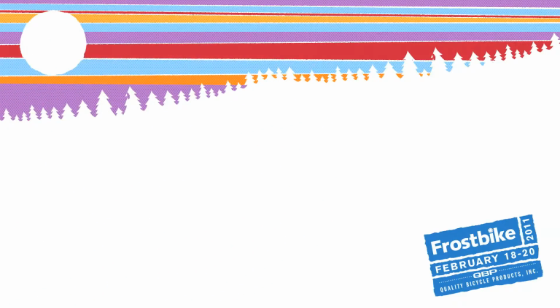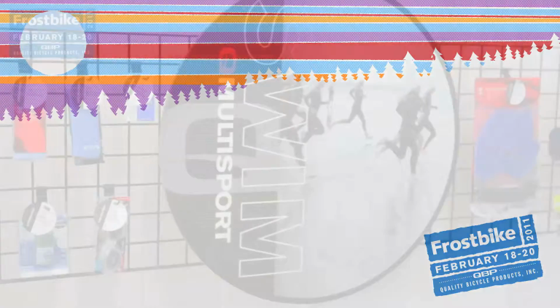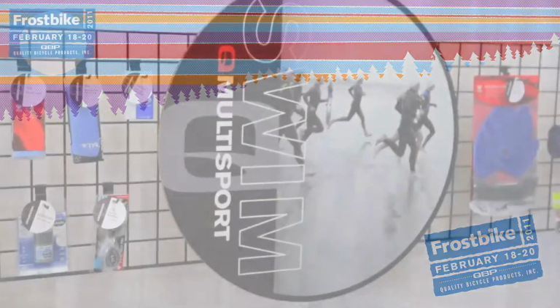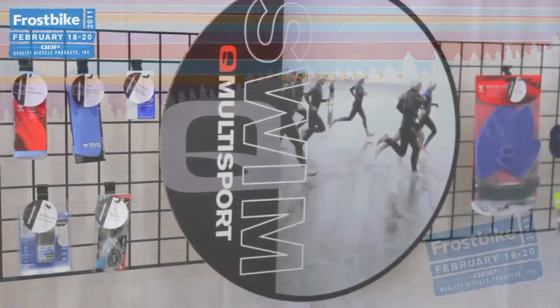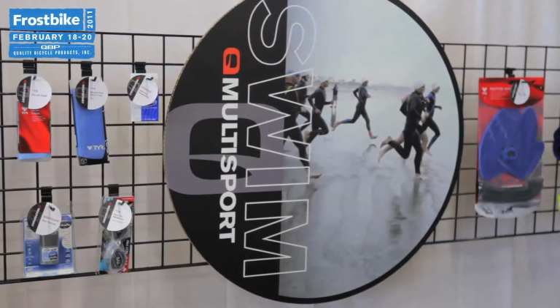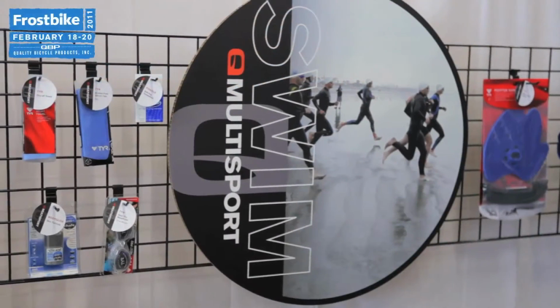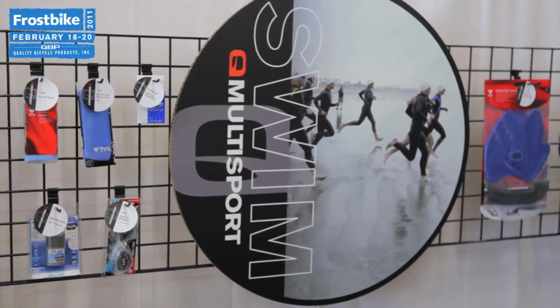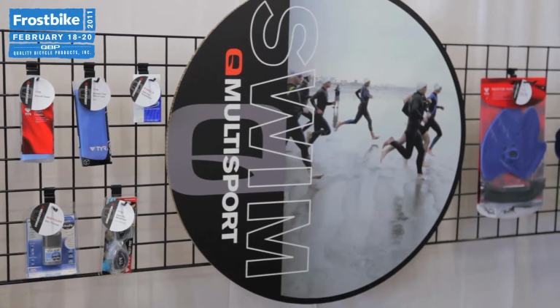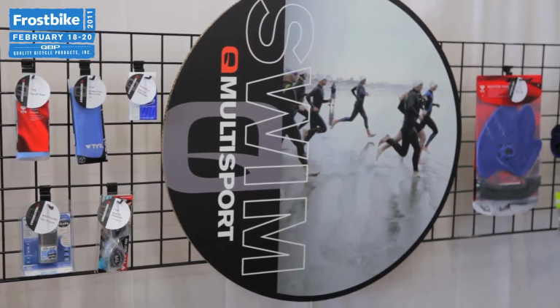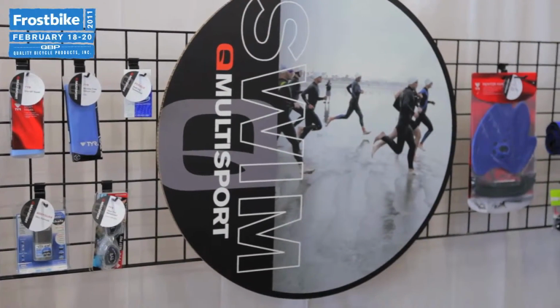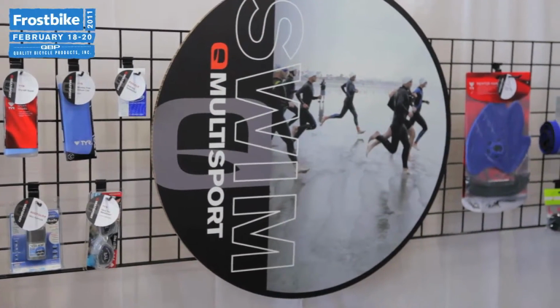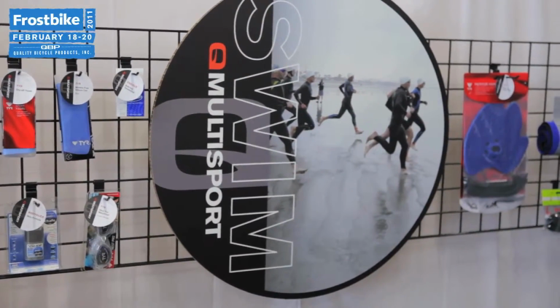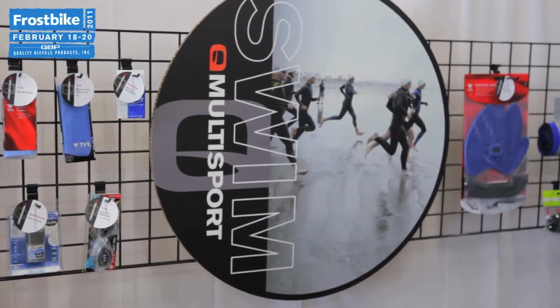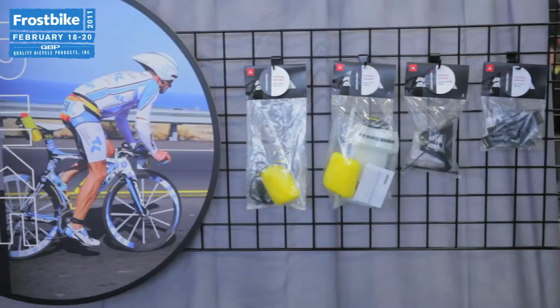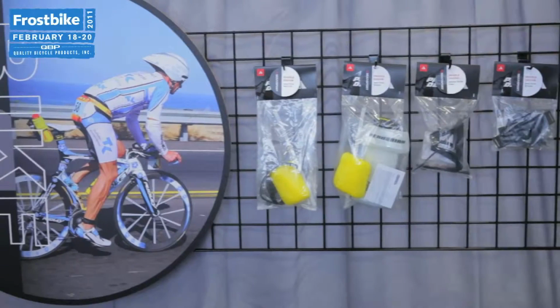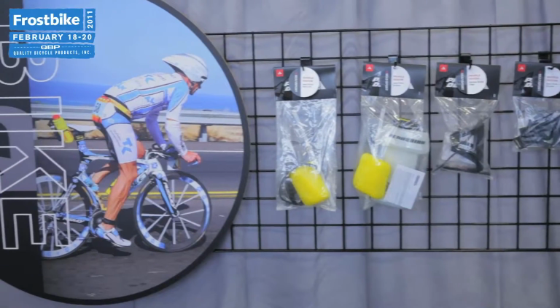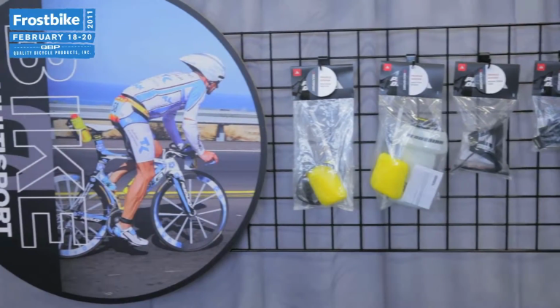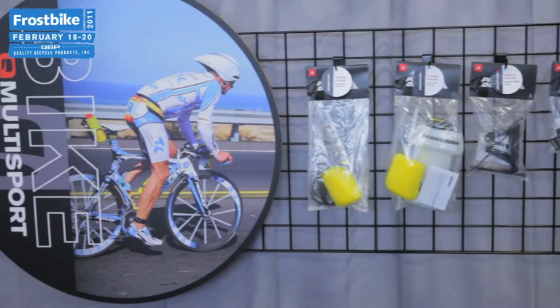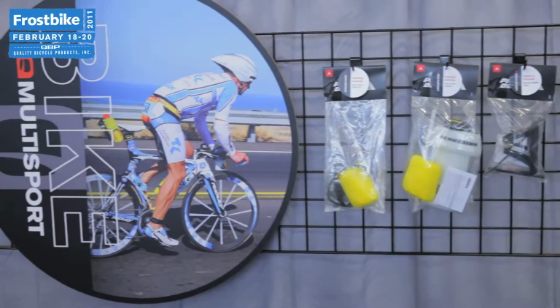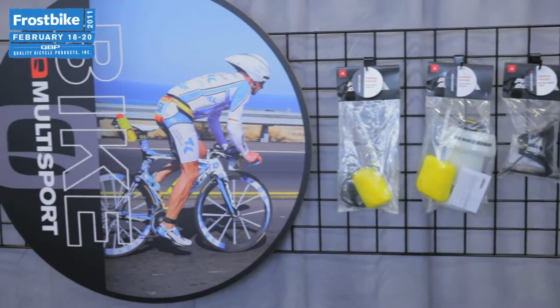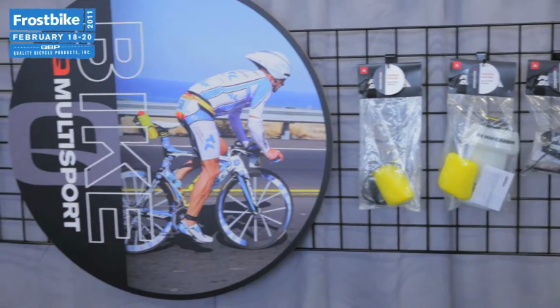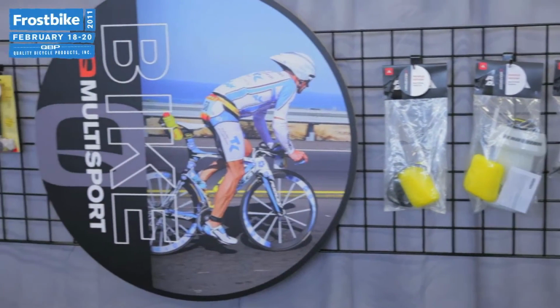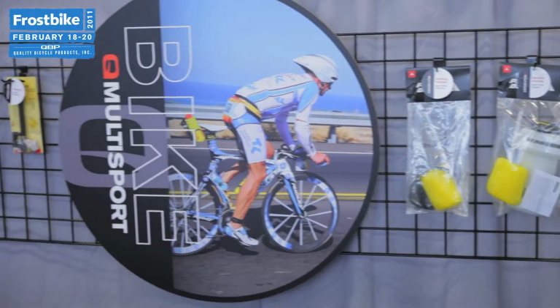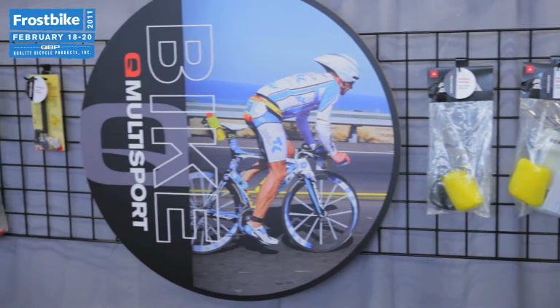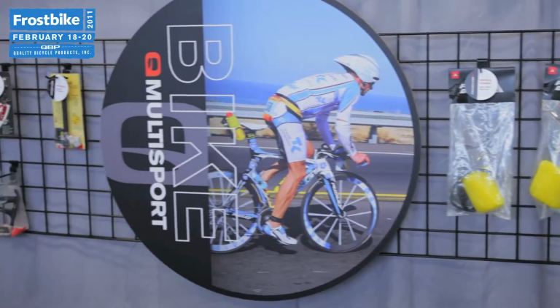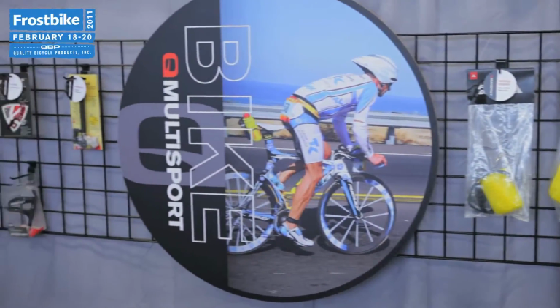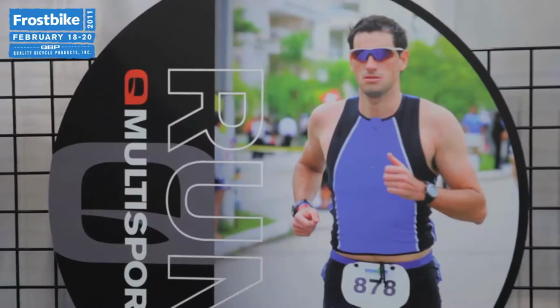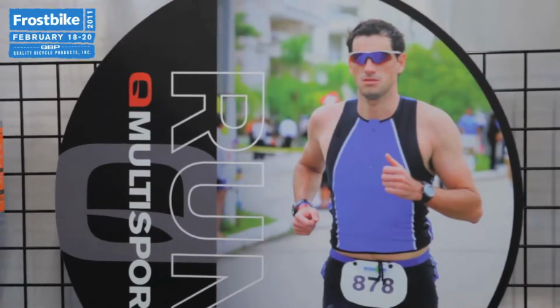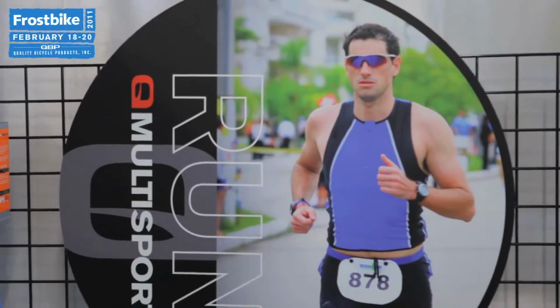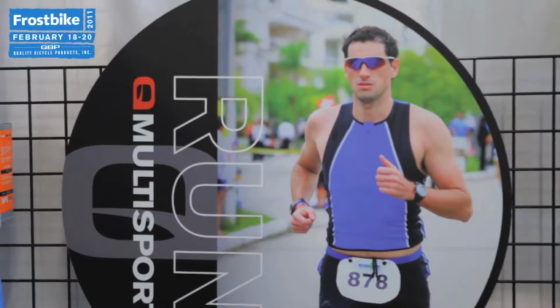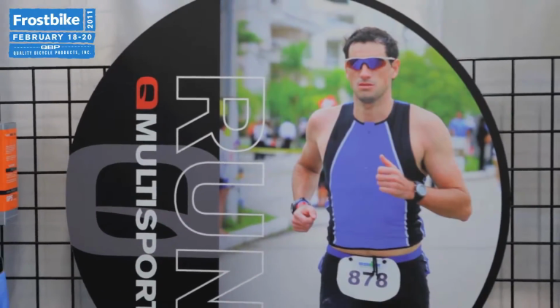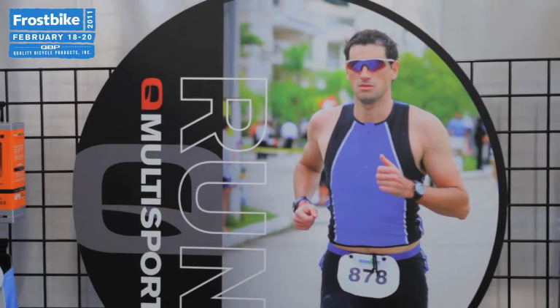Hi, I'm Neil Halestone with Q Multisports. The Q Multisport booth is new for us this year for 2011. It's the first time we've really featured triathlon product.